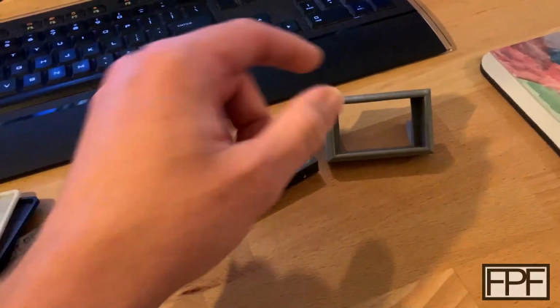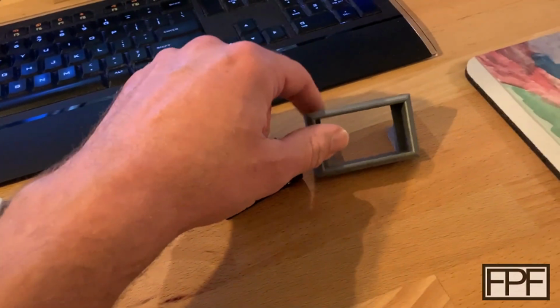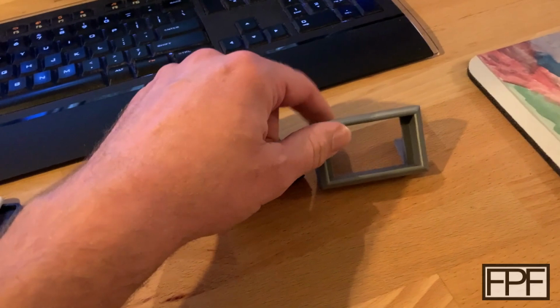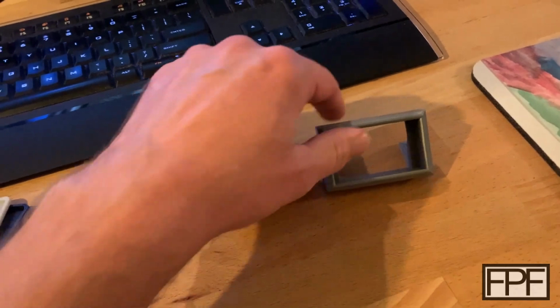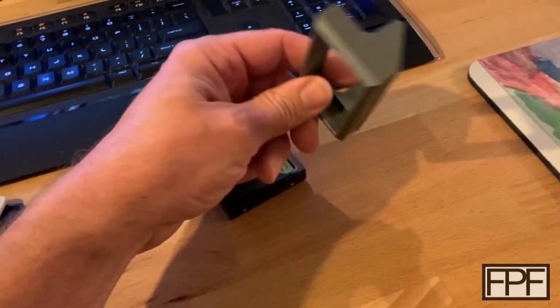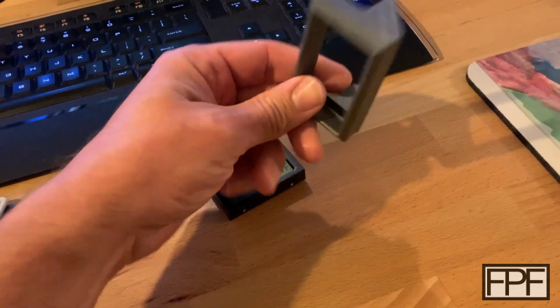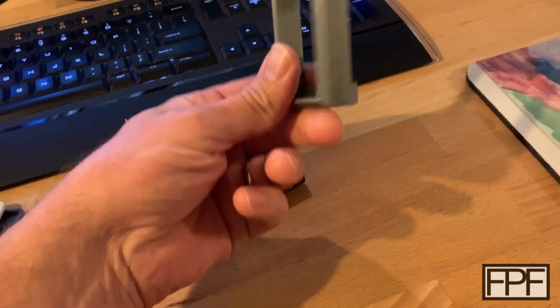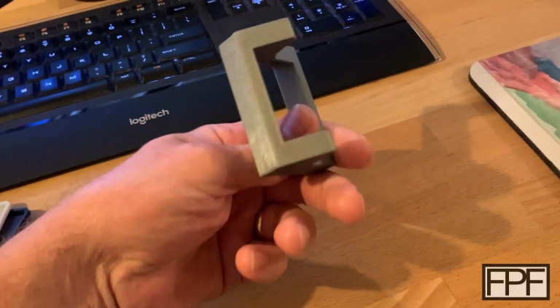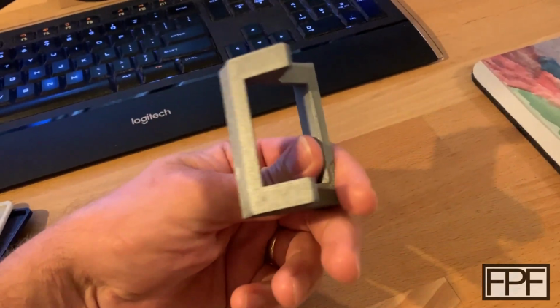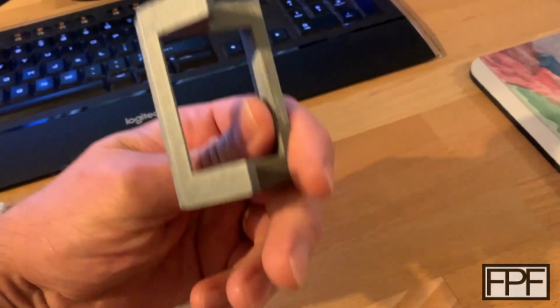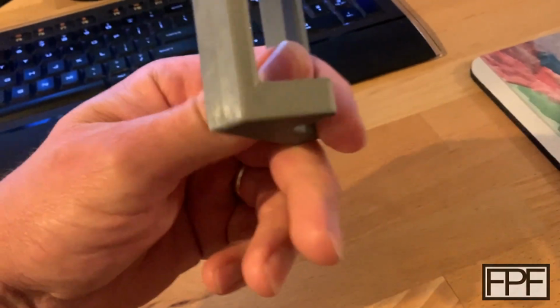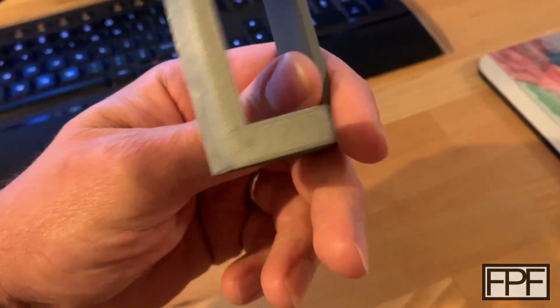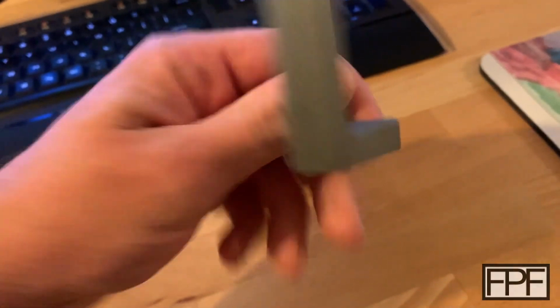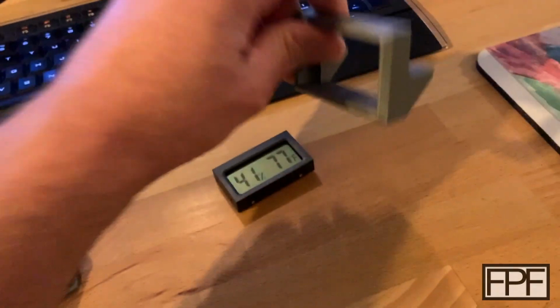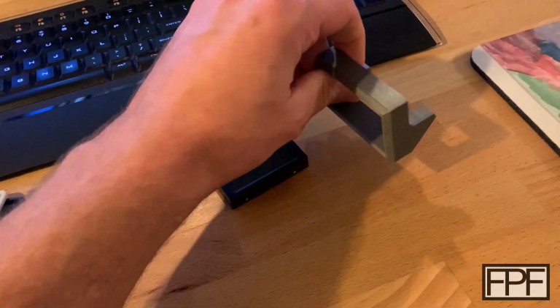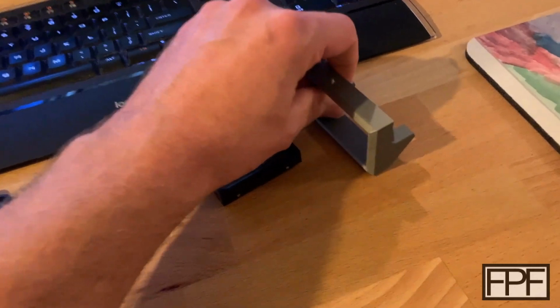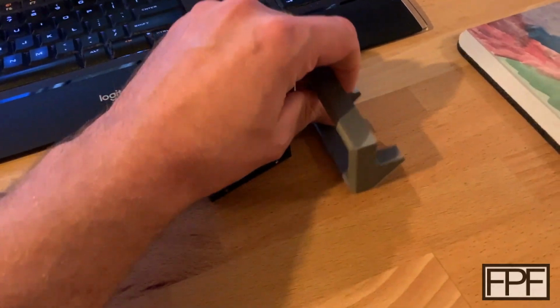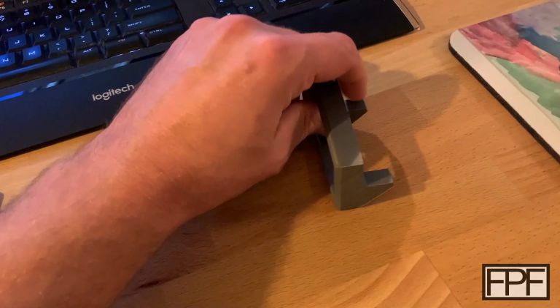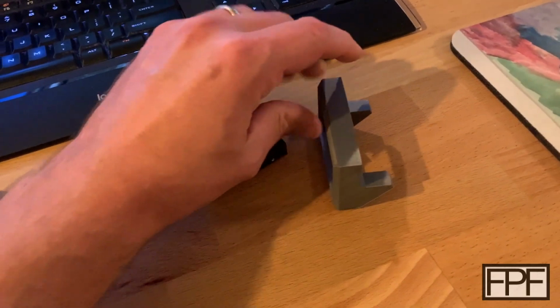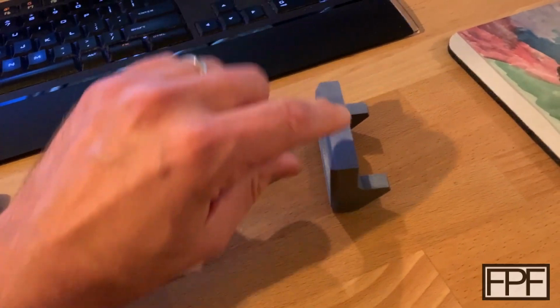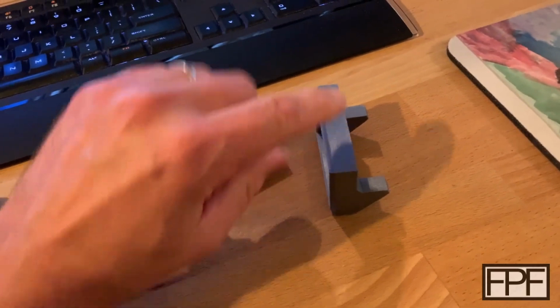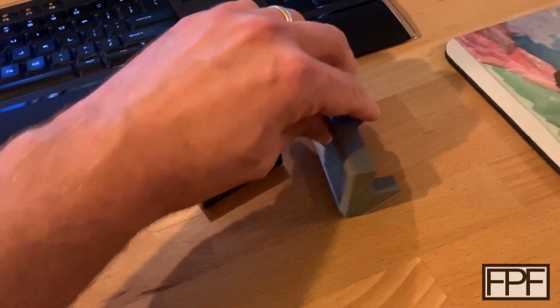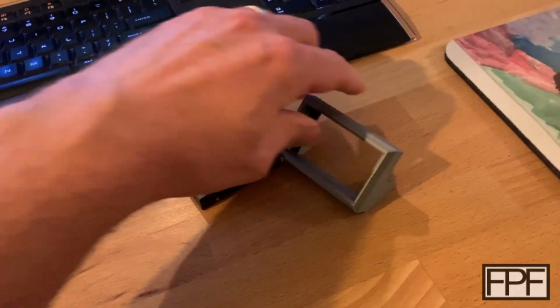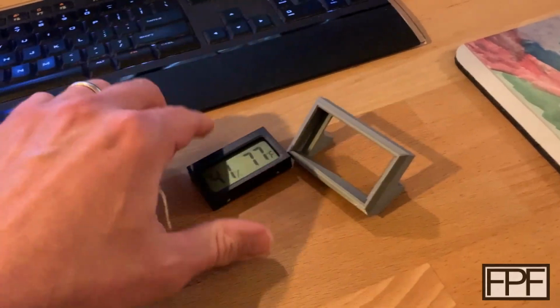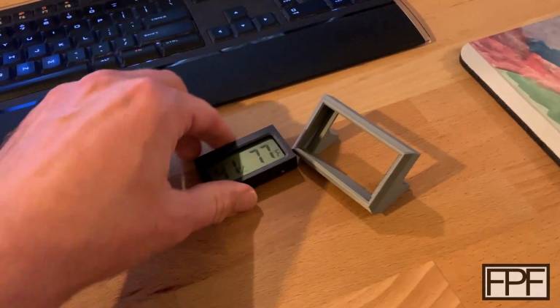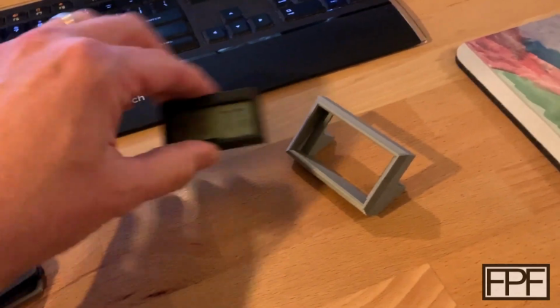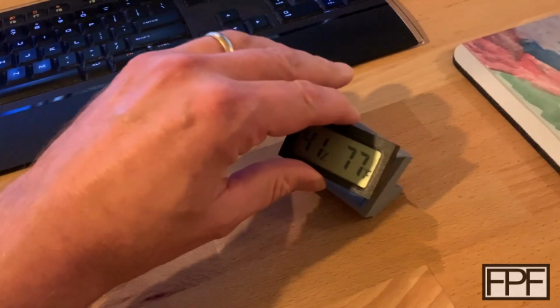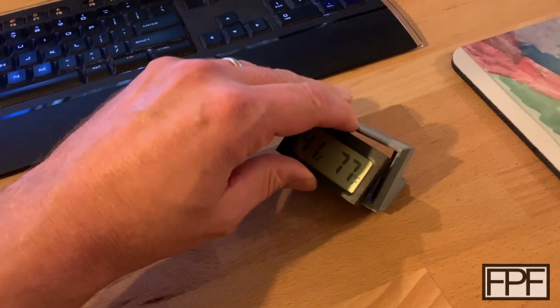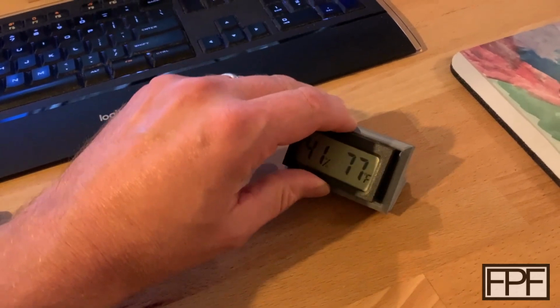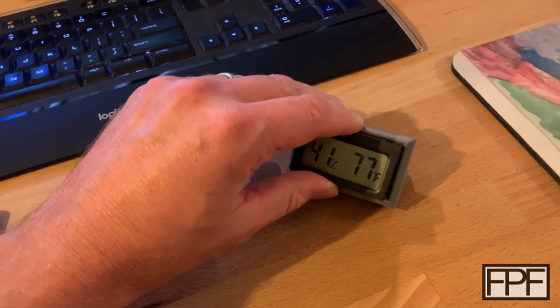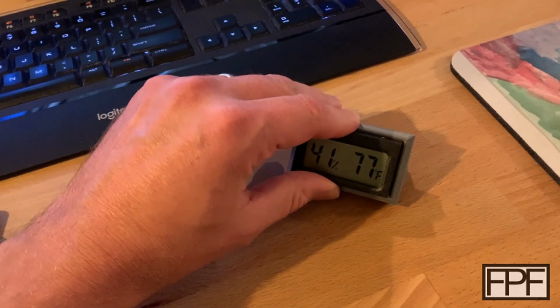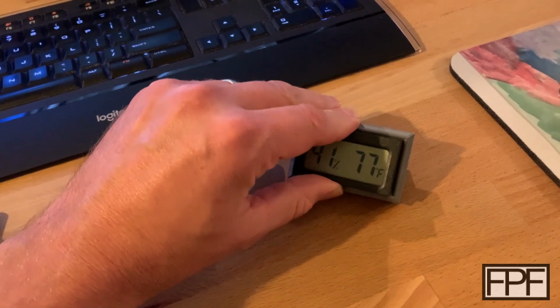Real simple design, quick print. I printed mine on this angle here — that face down on the bed. This just slides right in.